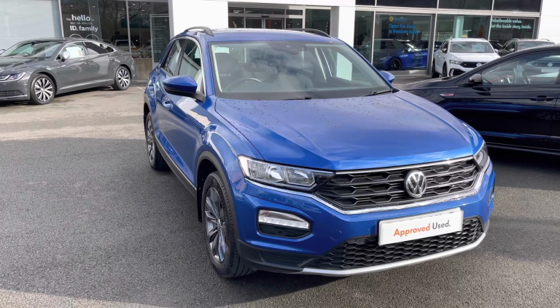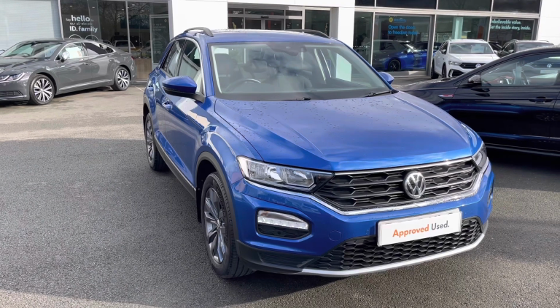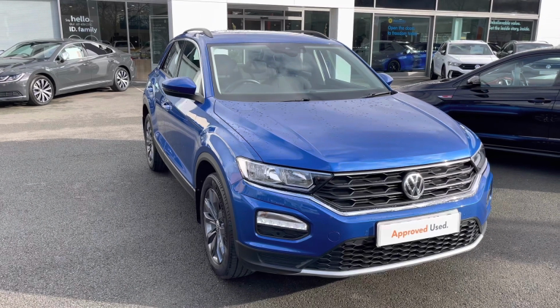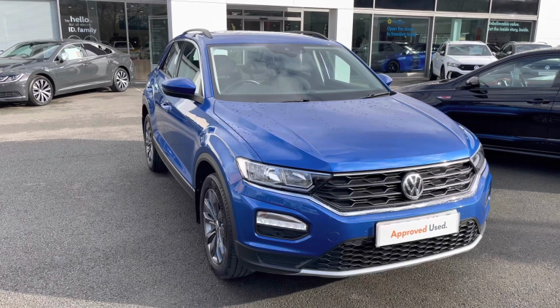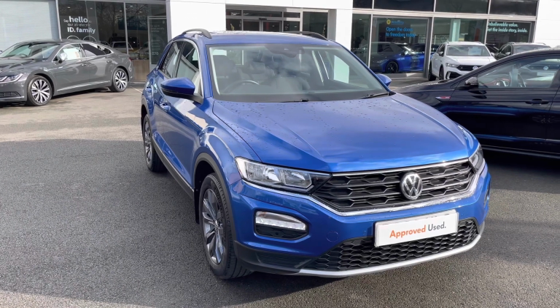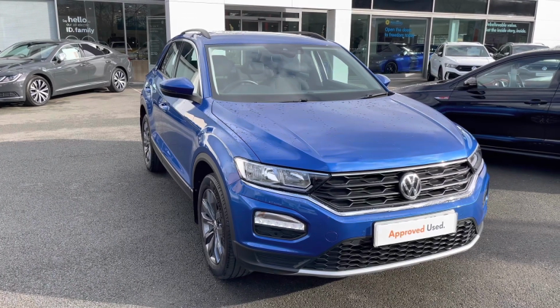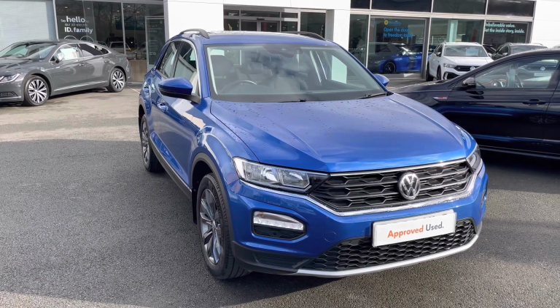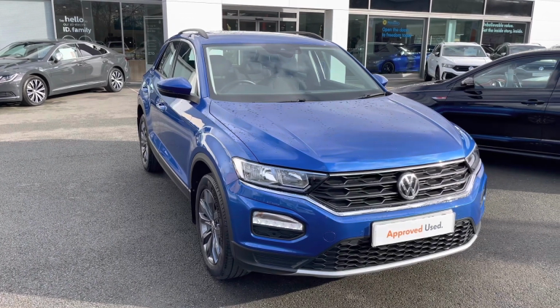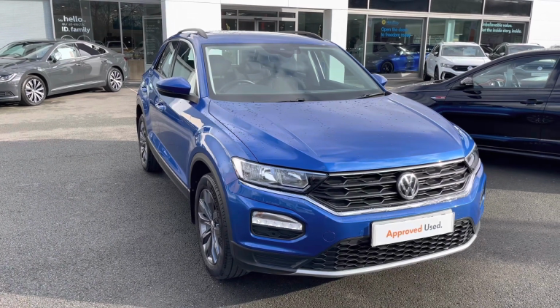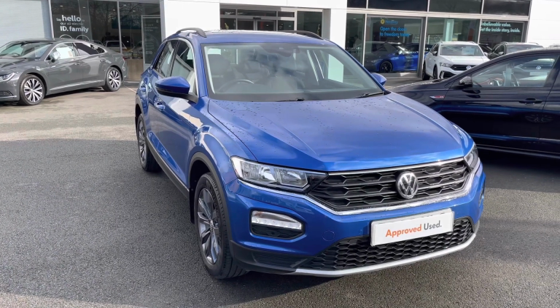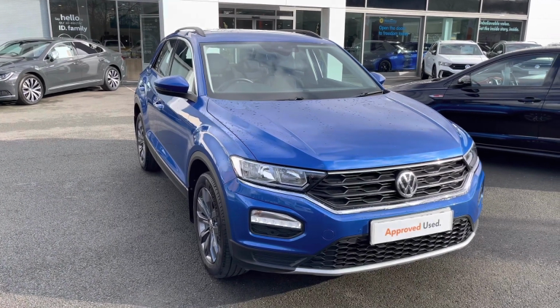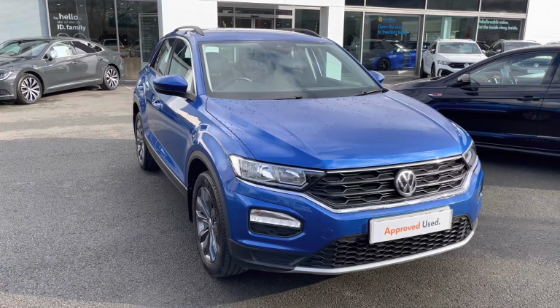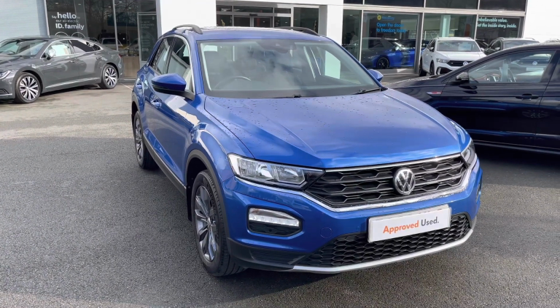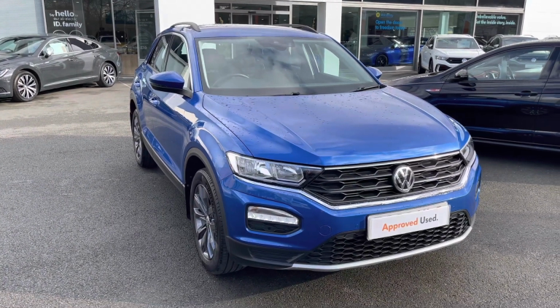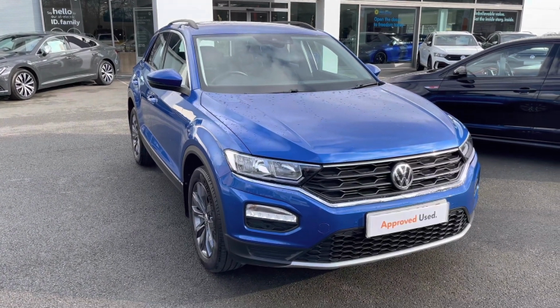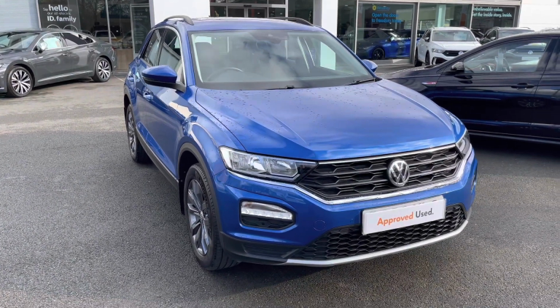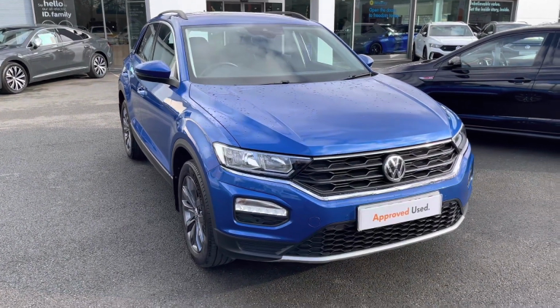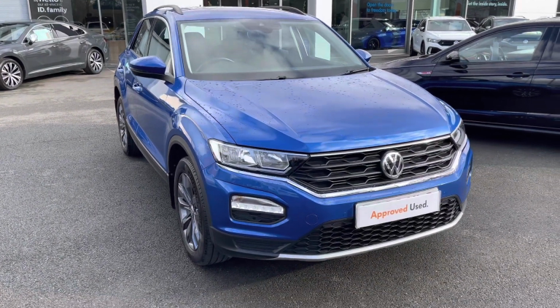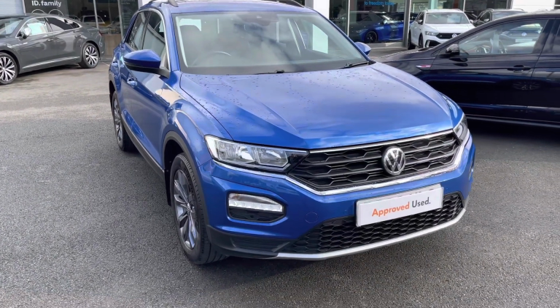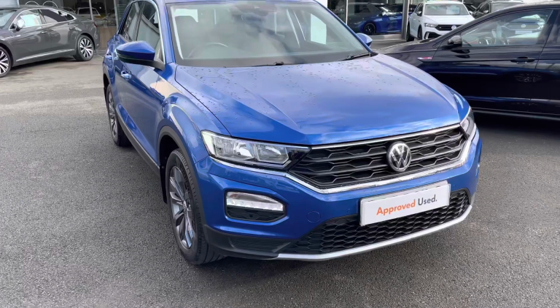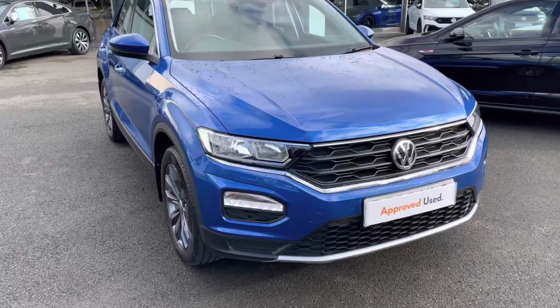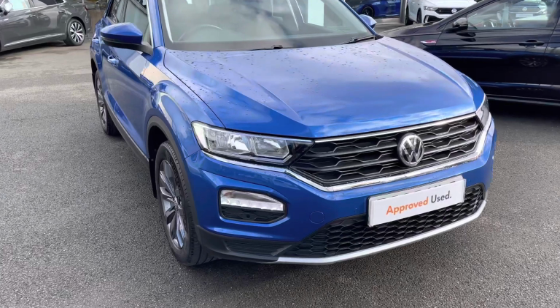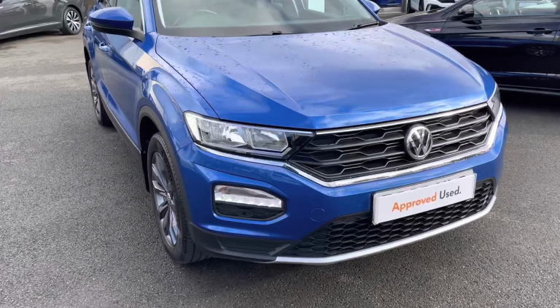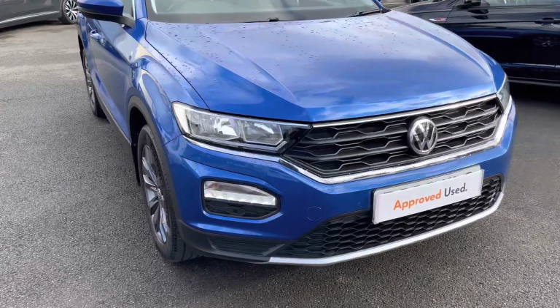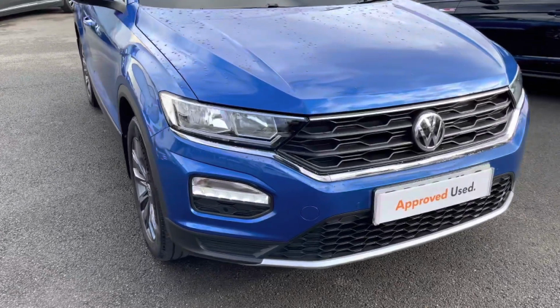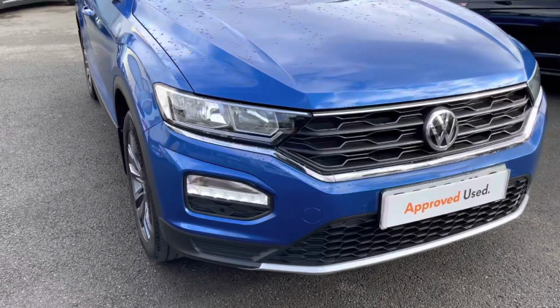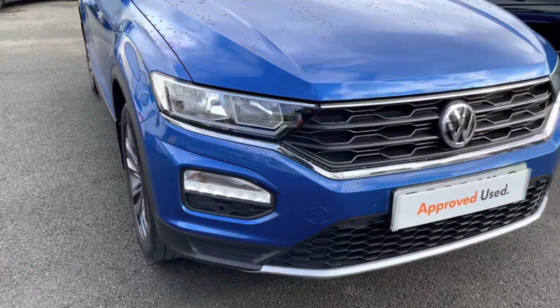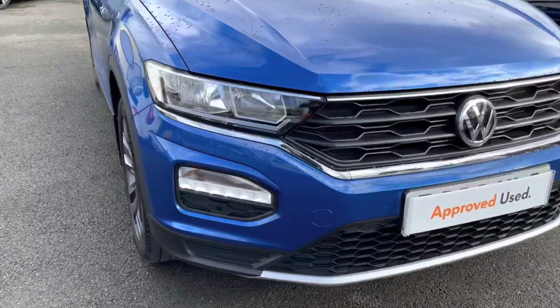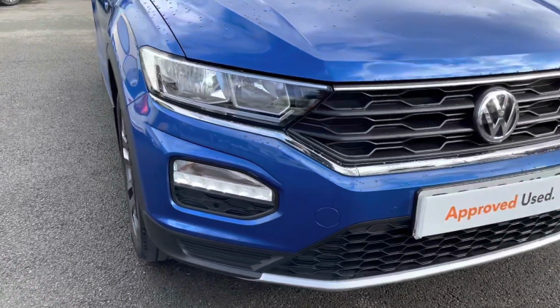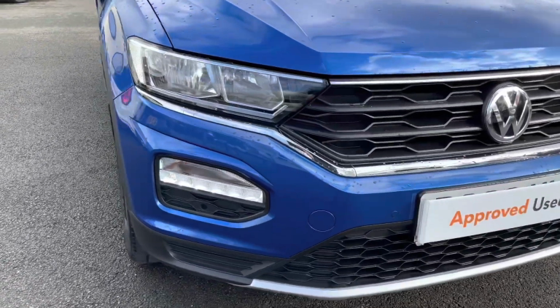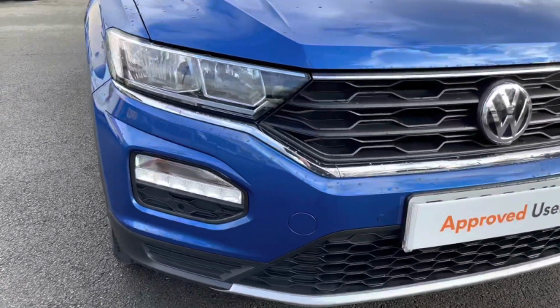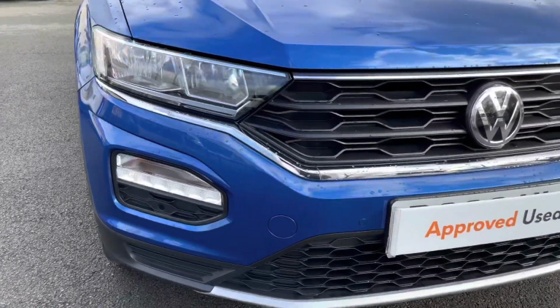This particular example is available in the SE version and finished here in the exclusive Ravenna Blue Metallic colour, powered by a 1.0 TSI petrol engine.